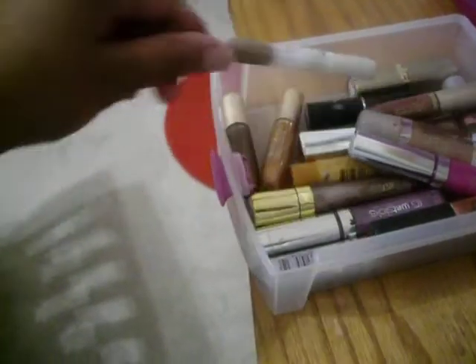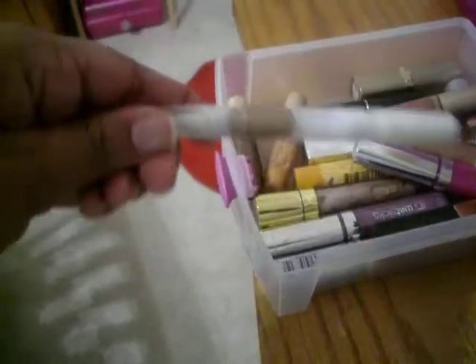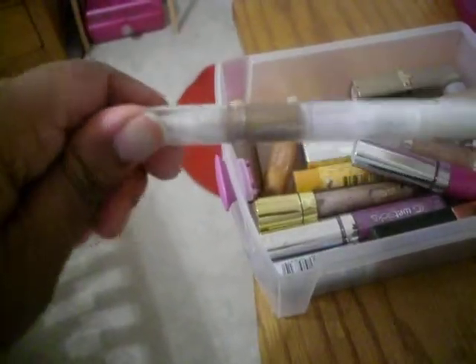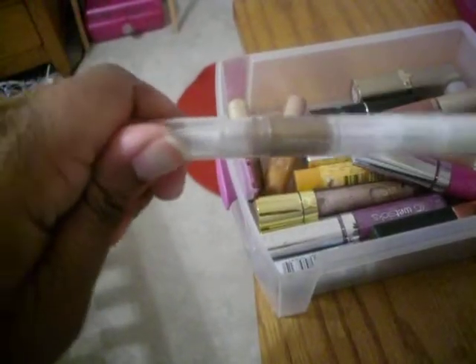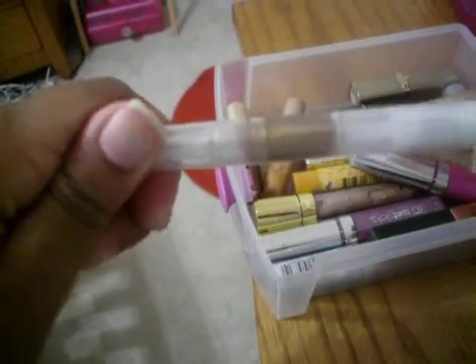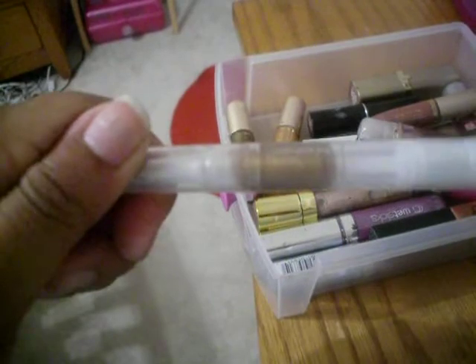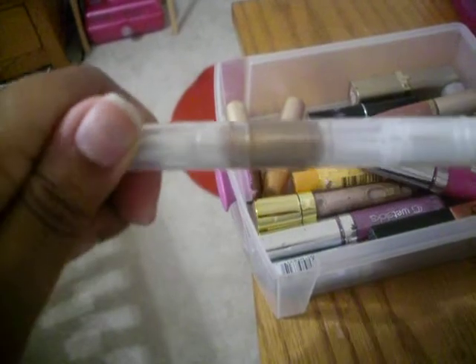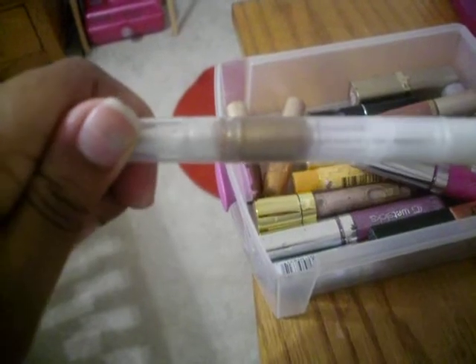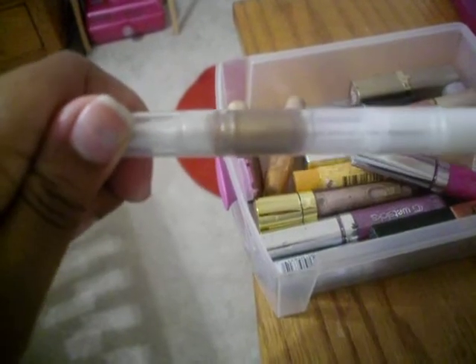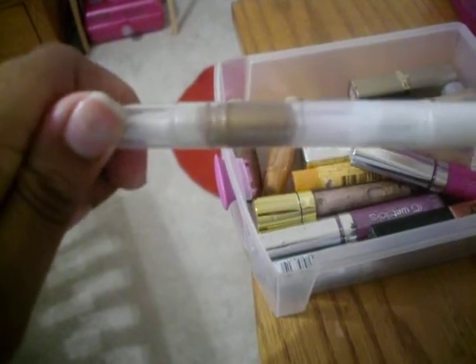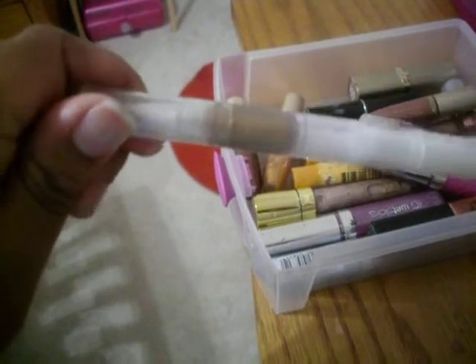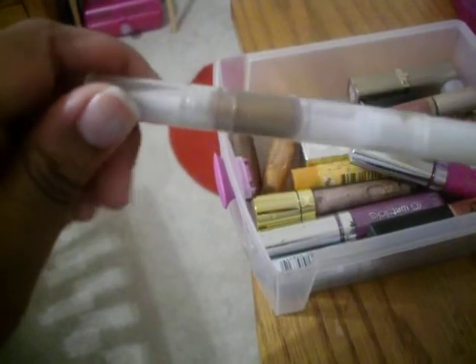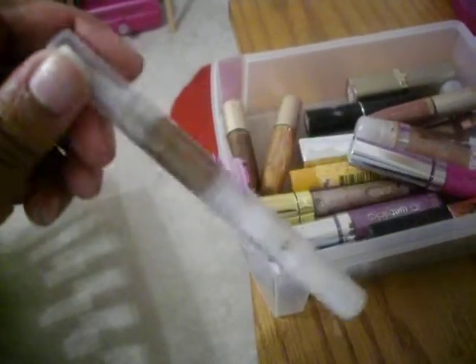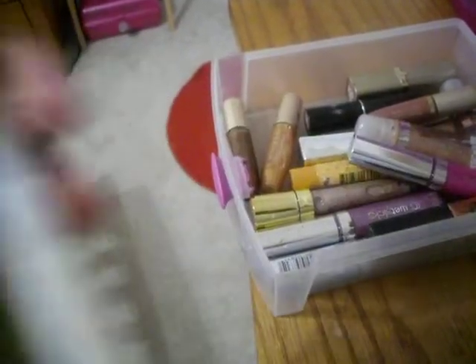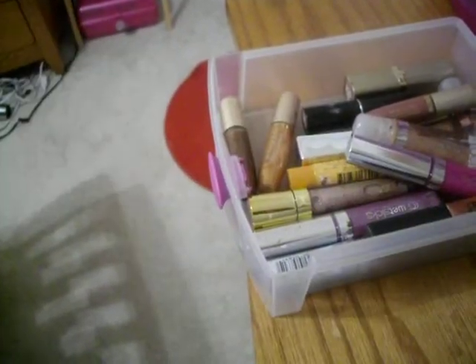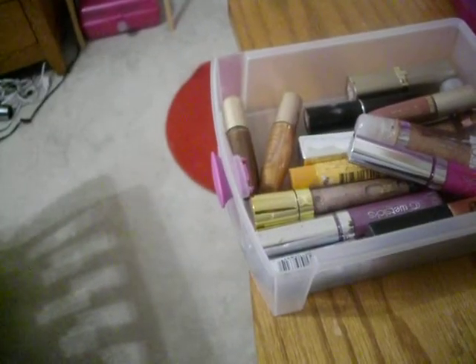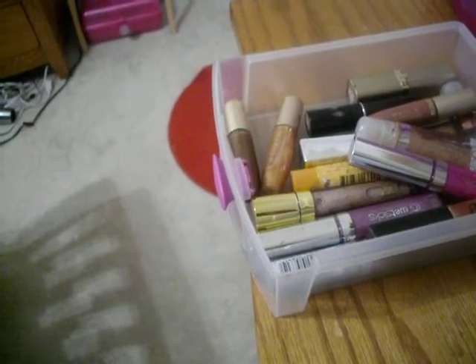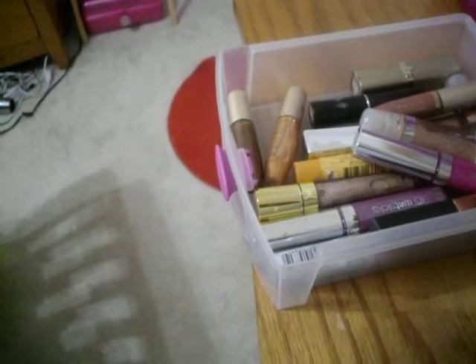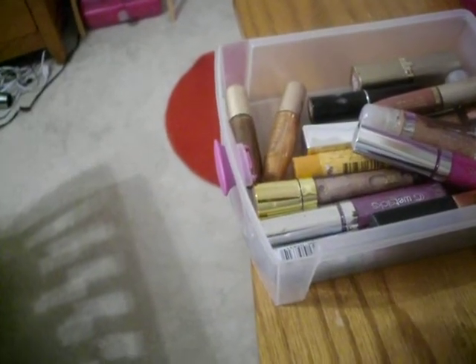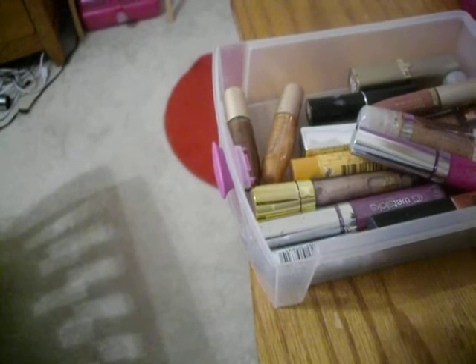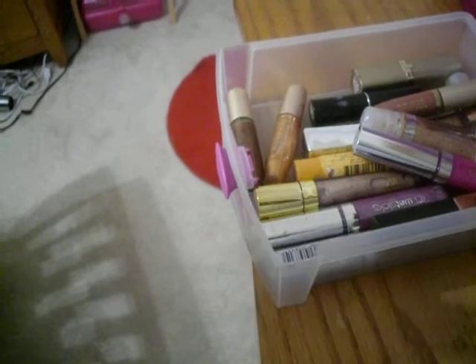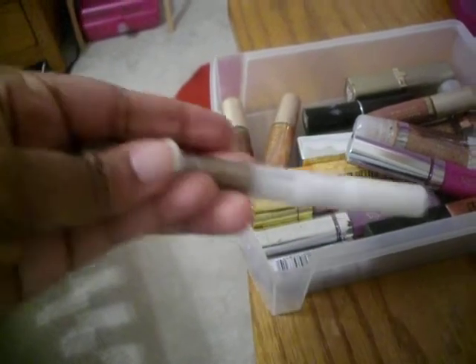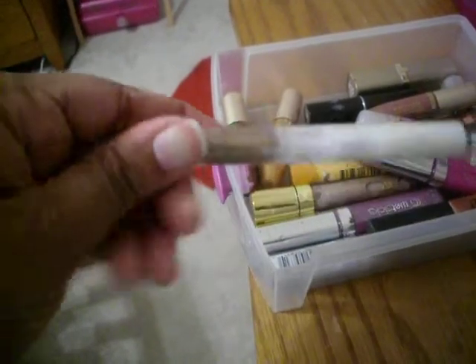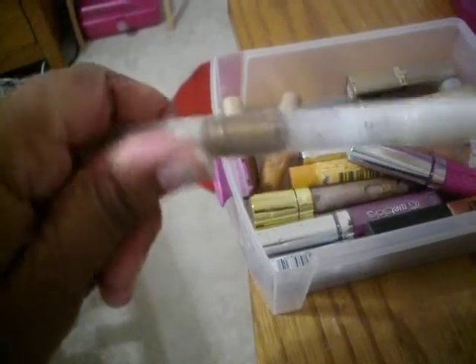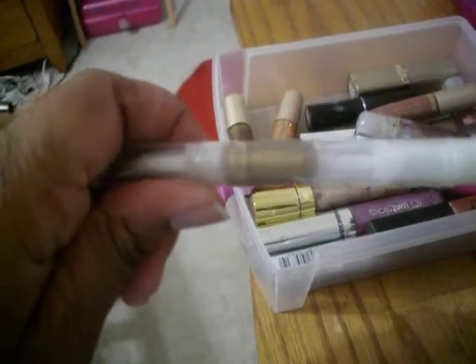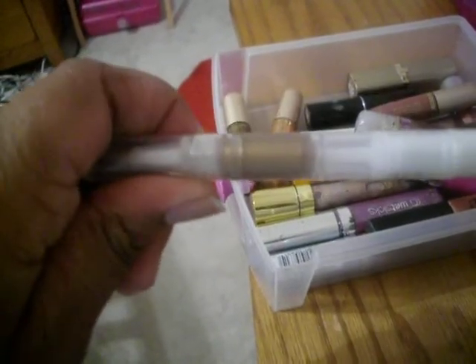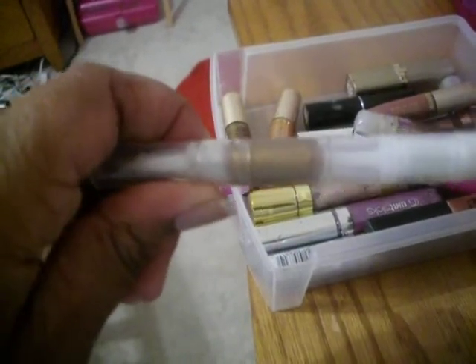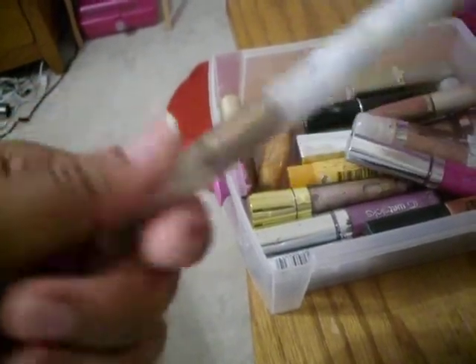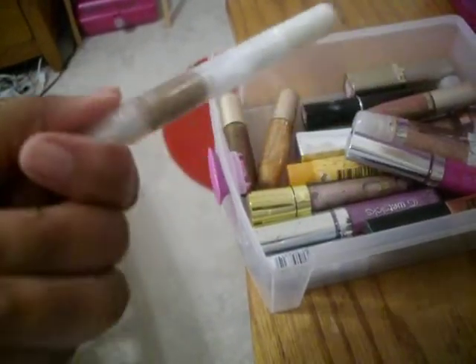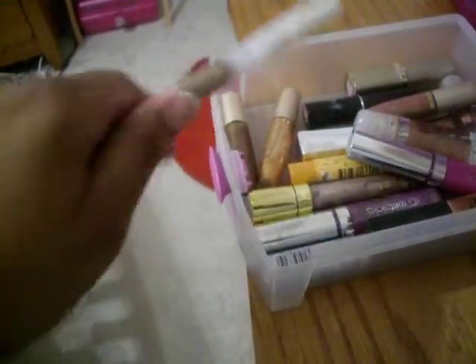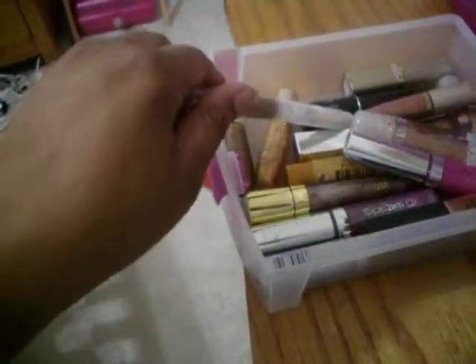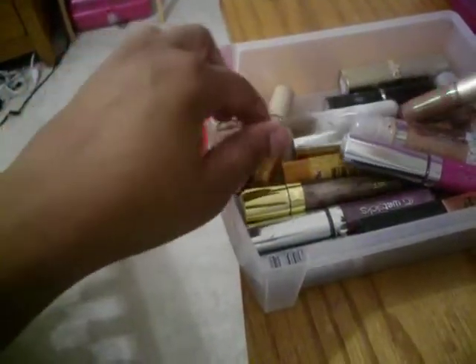I also have an e.l.f. lip gloss — only a dollar. The color is called Honey. This is pretty cool, especially since it was only a dollar. I've never had any problems with it.